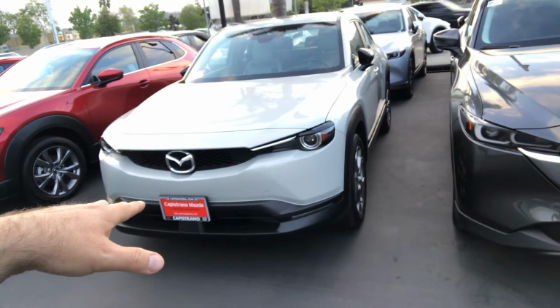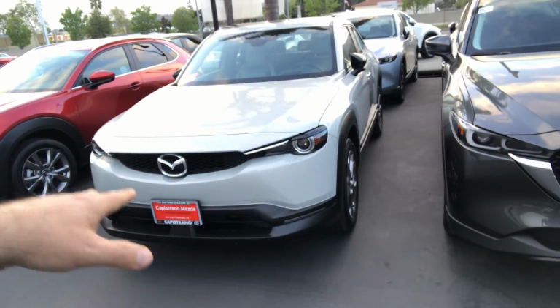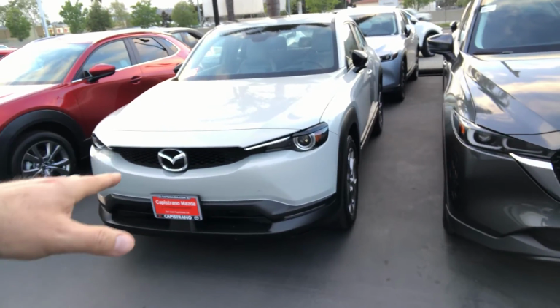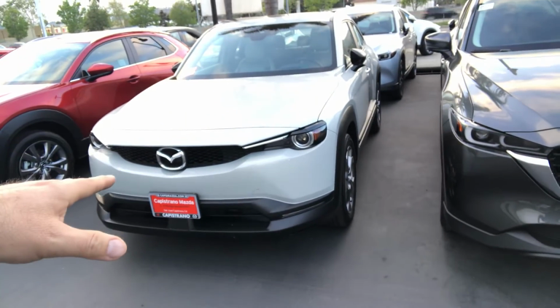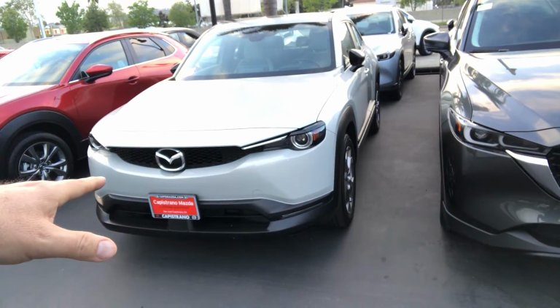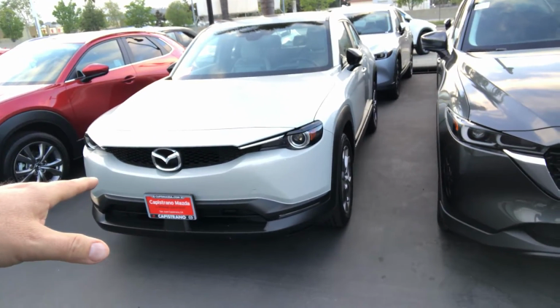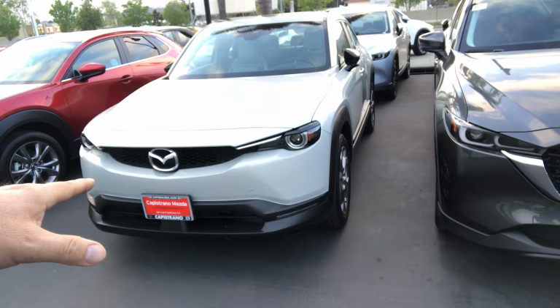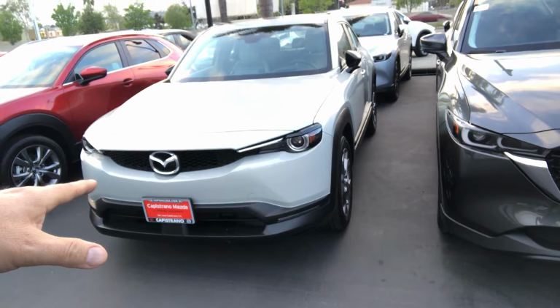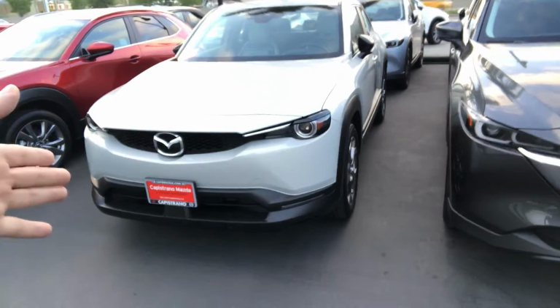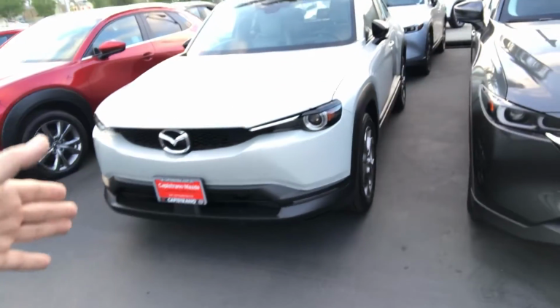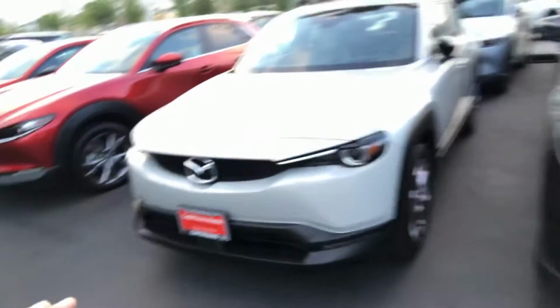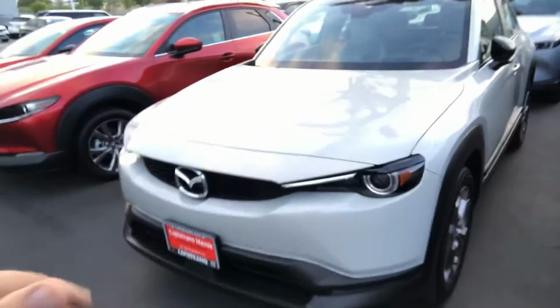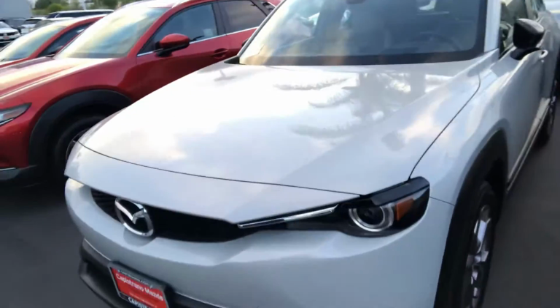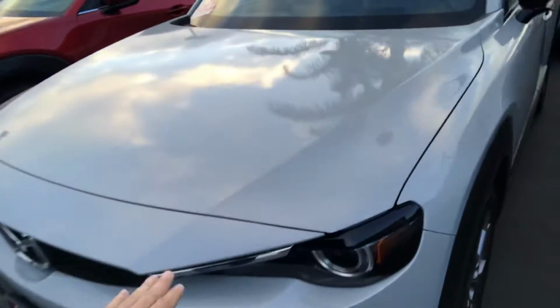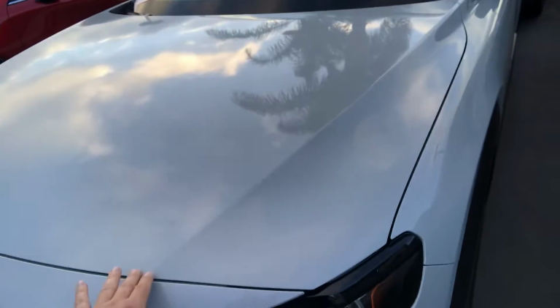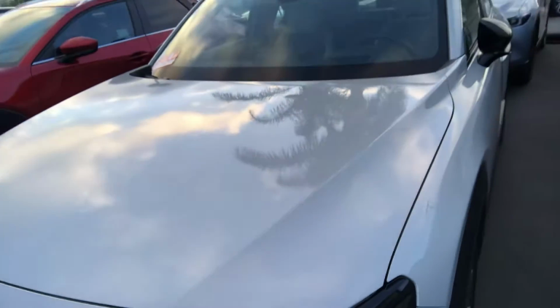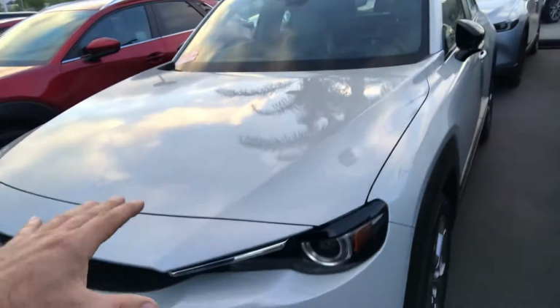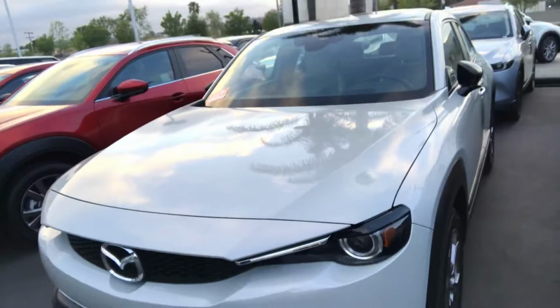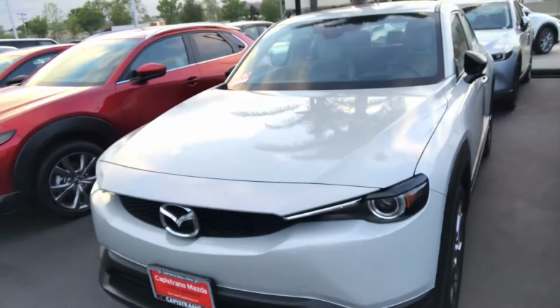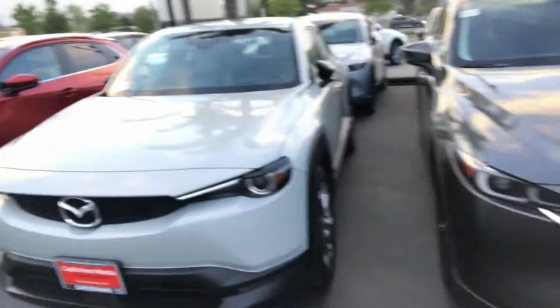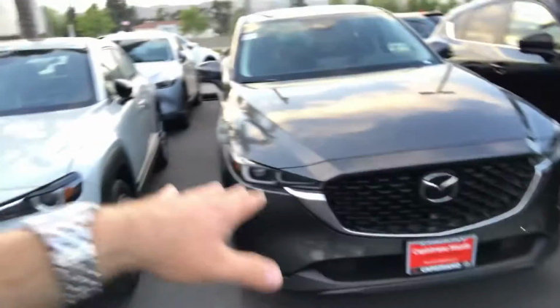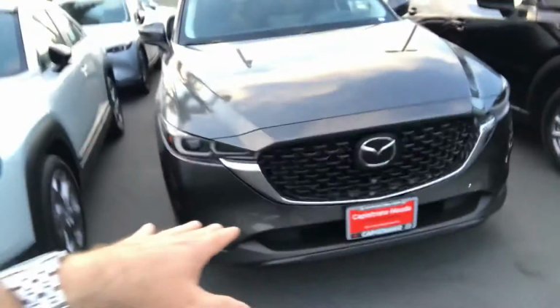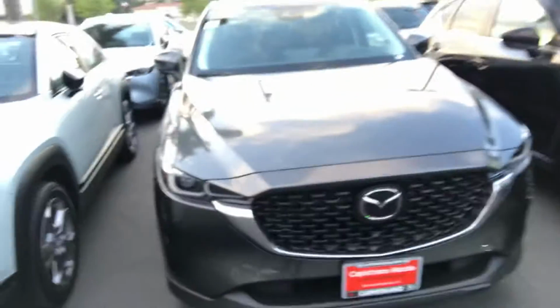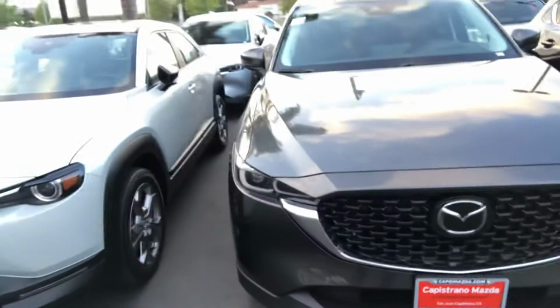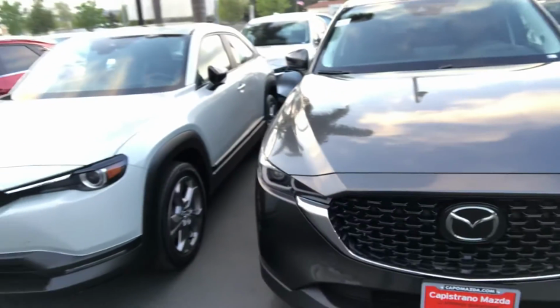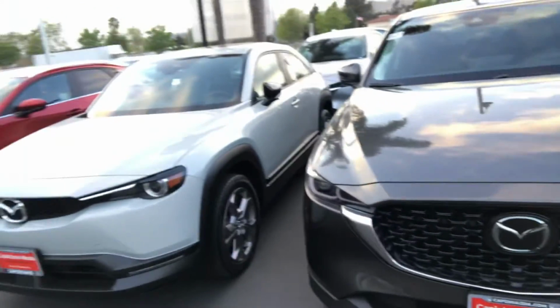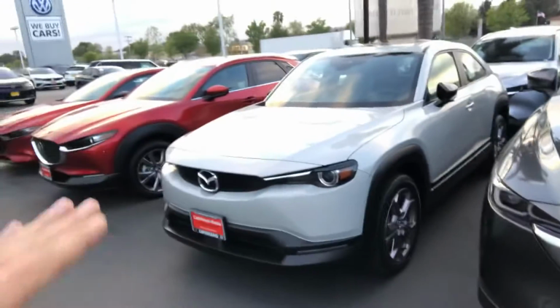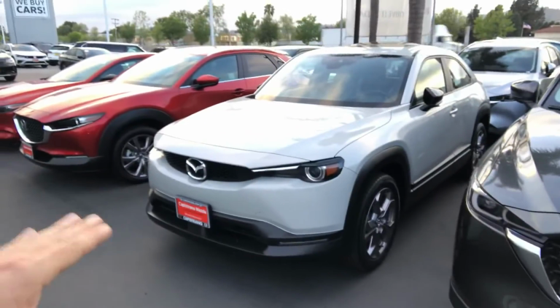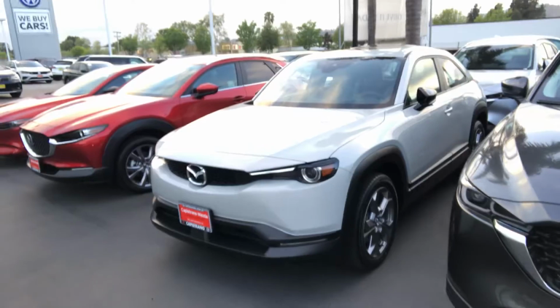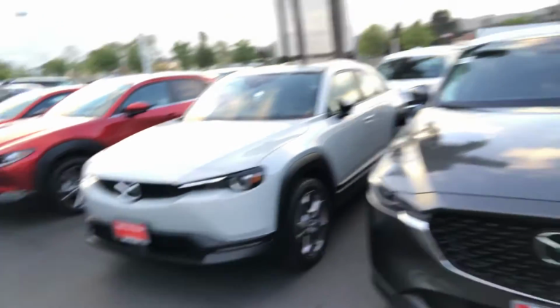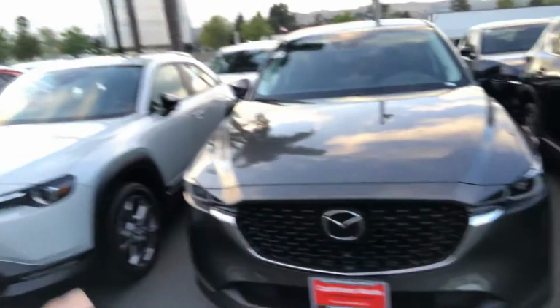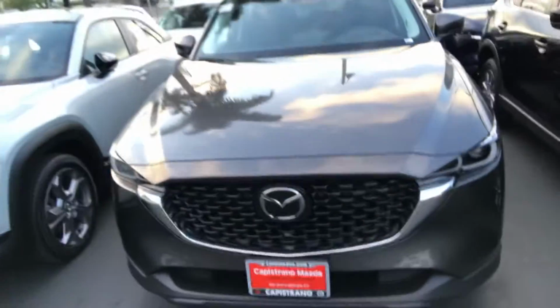This is the ceramic white — it's actually more of a gray, like an off-white color, and it's metallic too. This is not the MX-30 but it's the same color as the one I have. This vehicle on the storage is the machine gray.